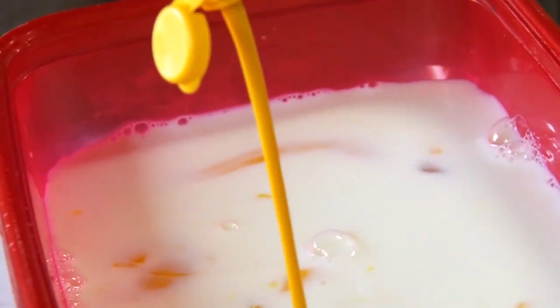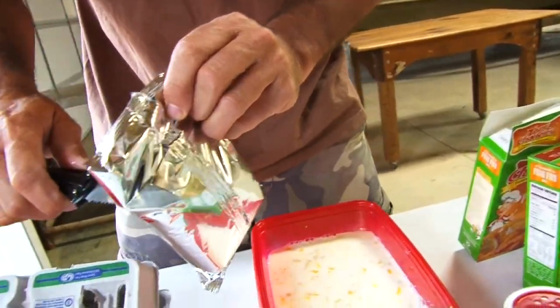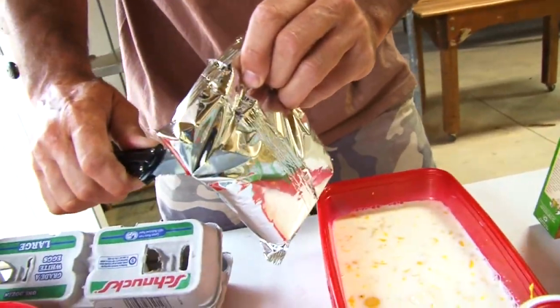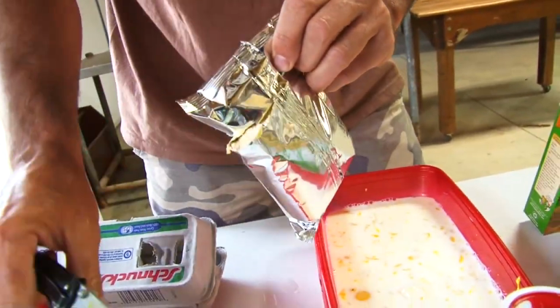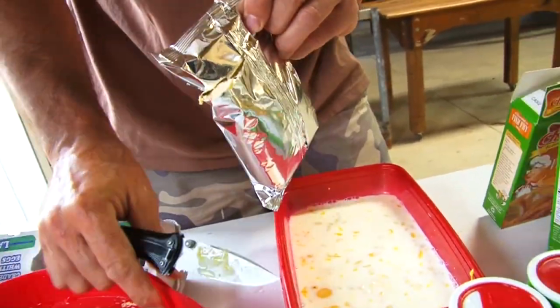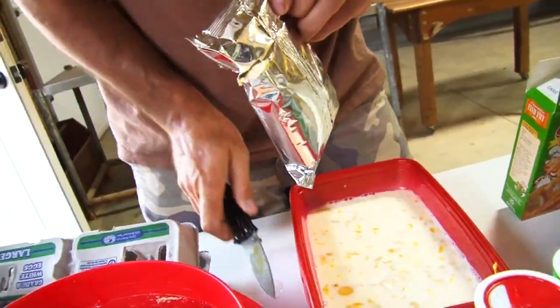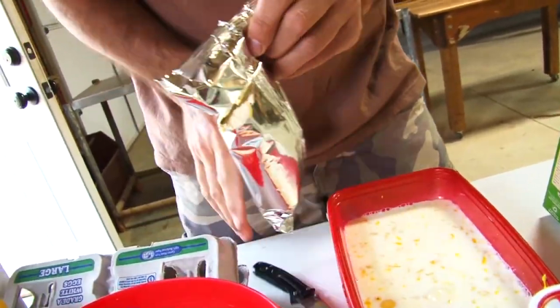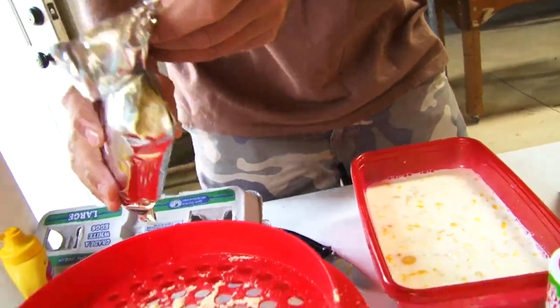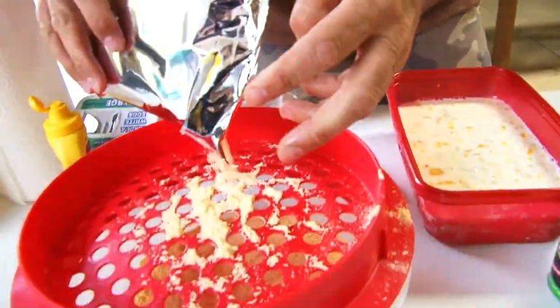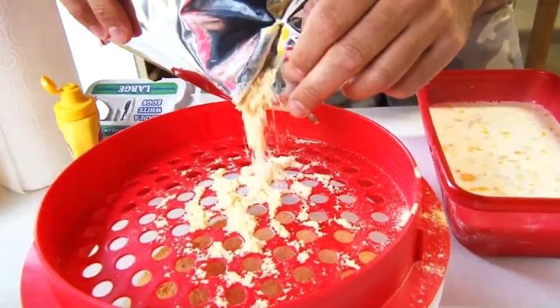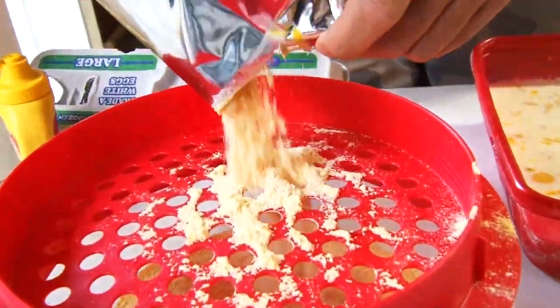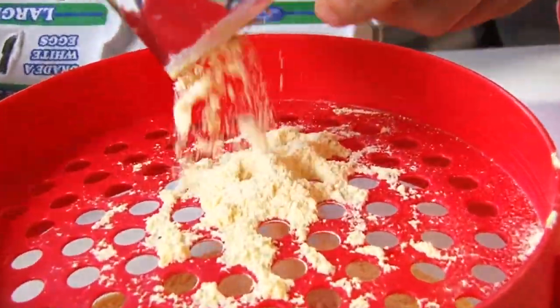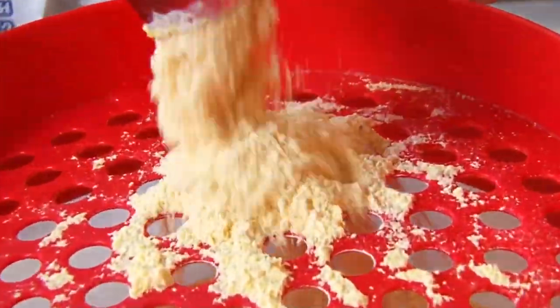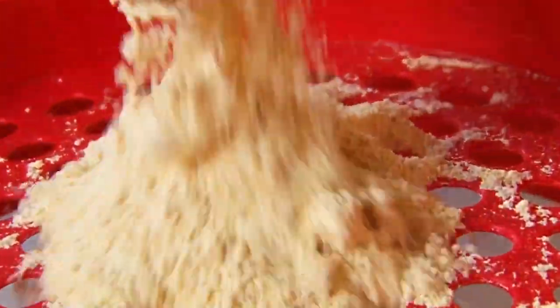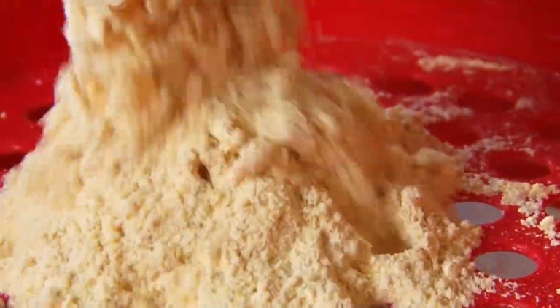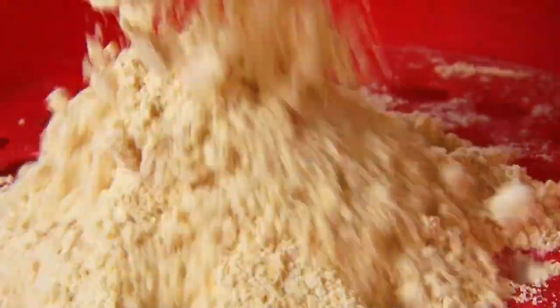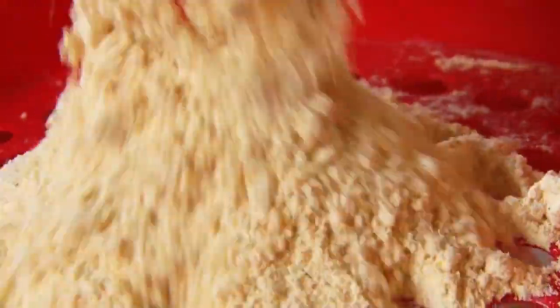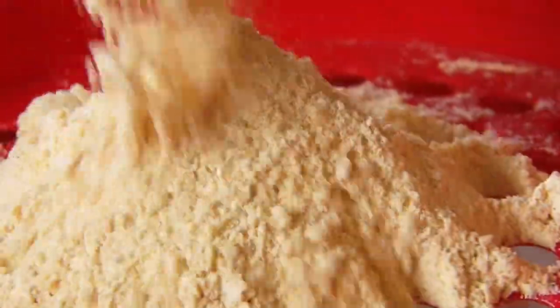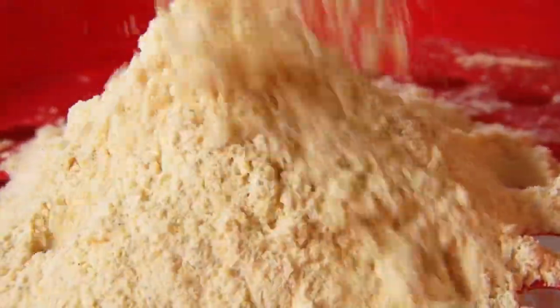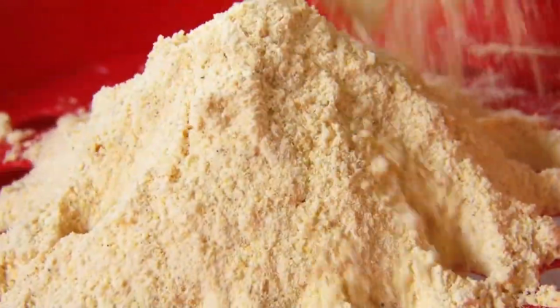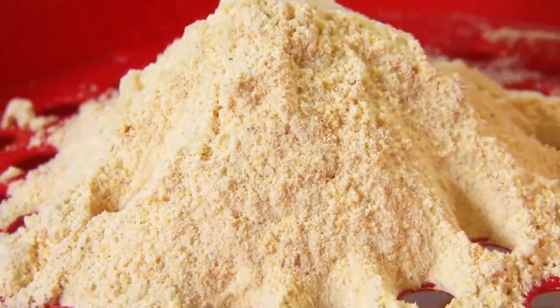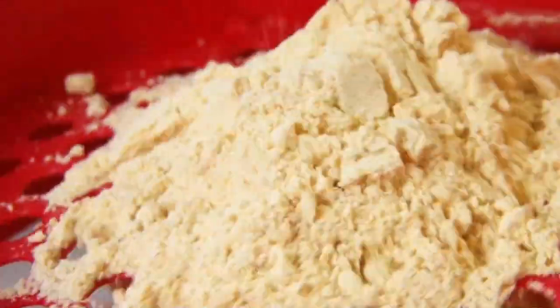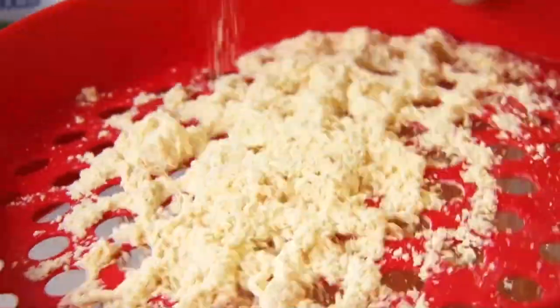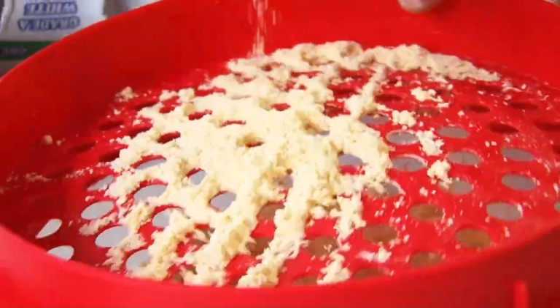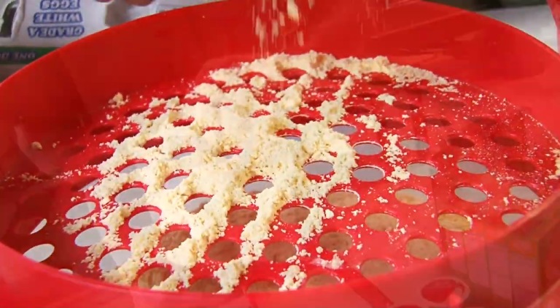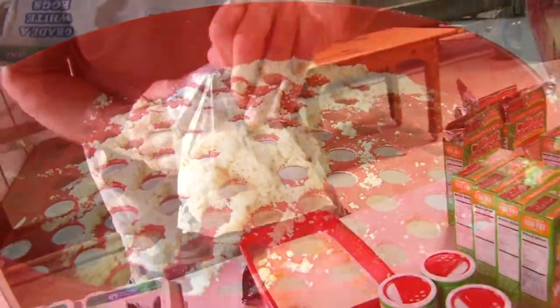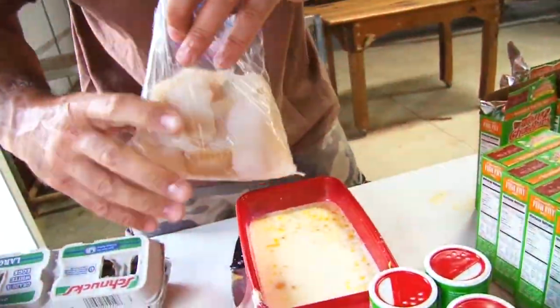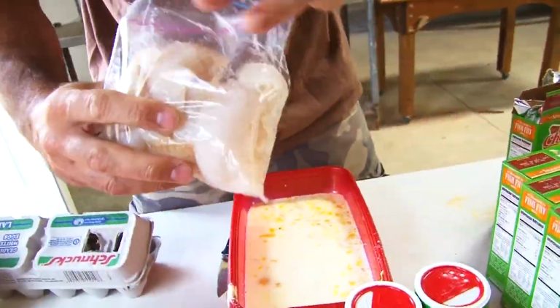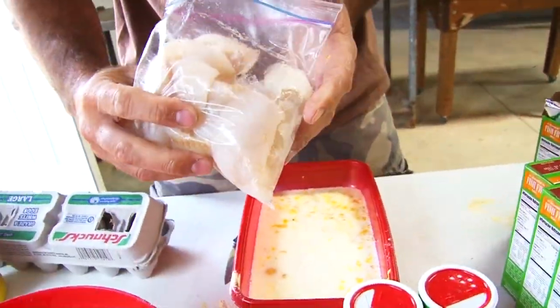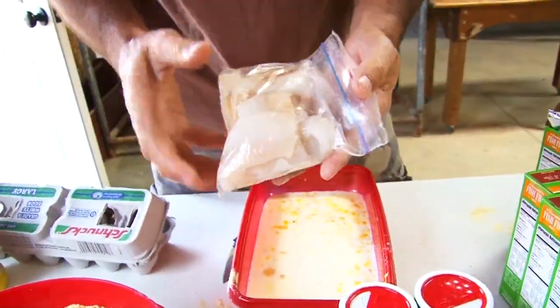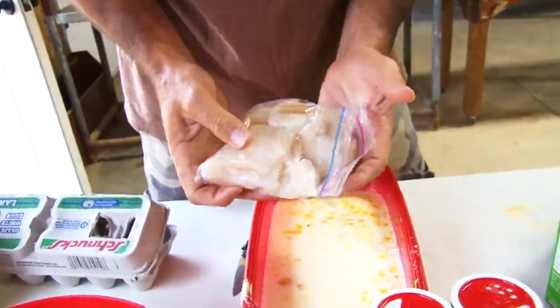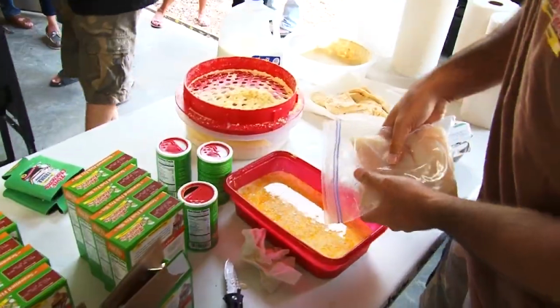We just take the seasoning, put it in this shaker right here, and we're going to load it up. Then we just take a bag of fish right here — fresh fillets, crappie fillets.